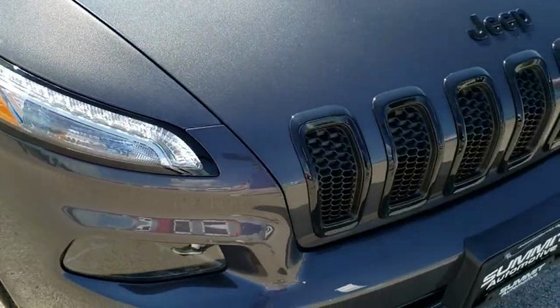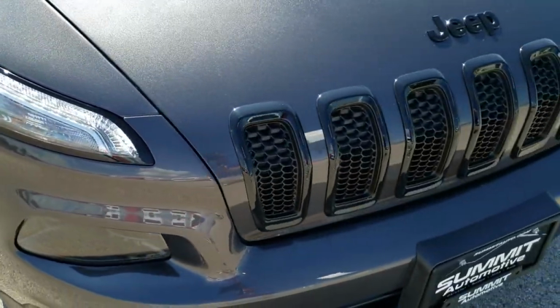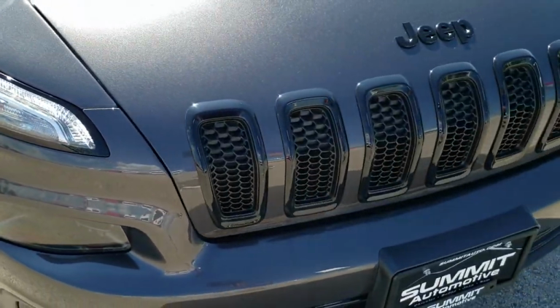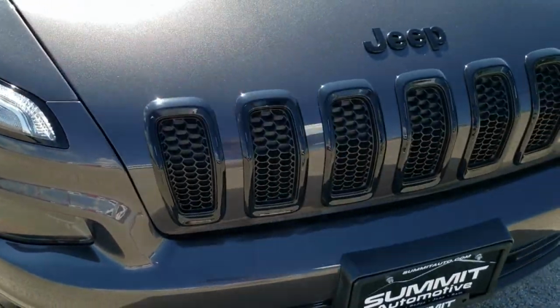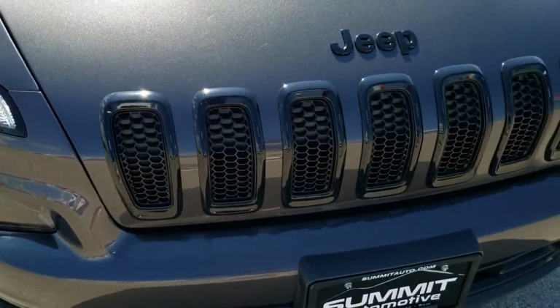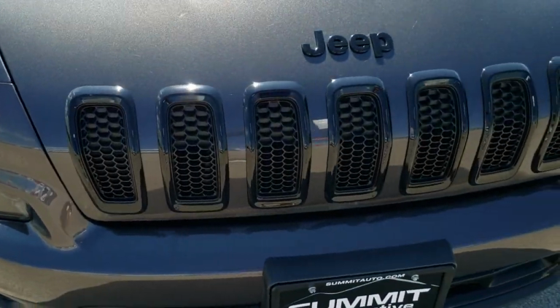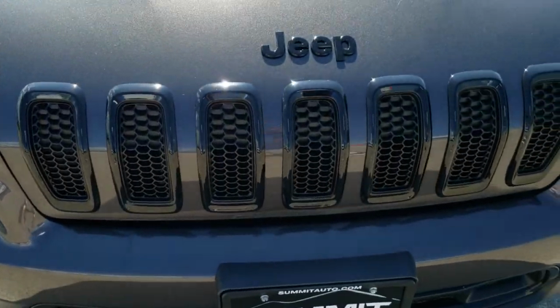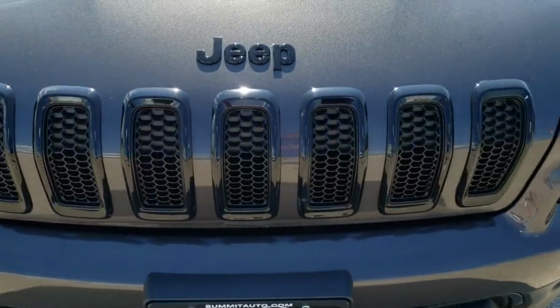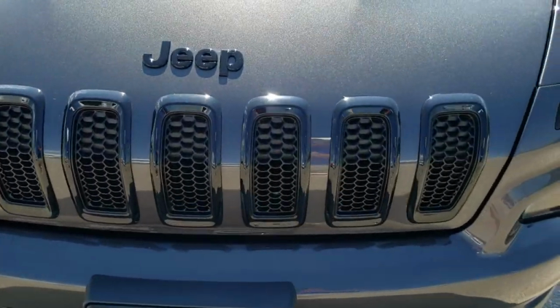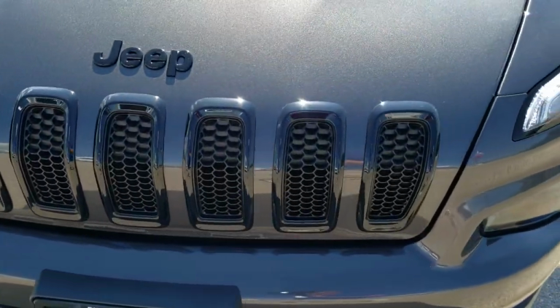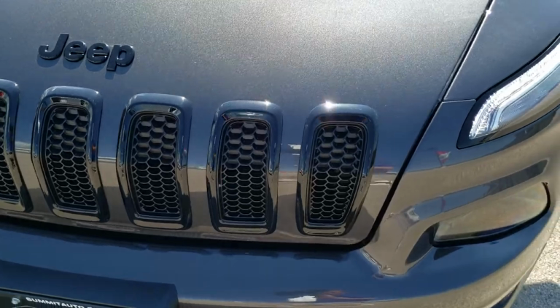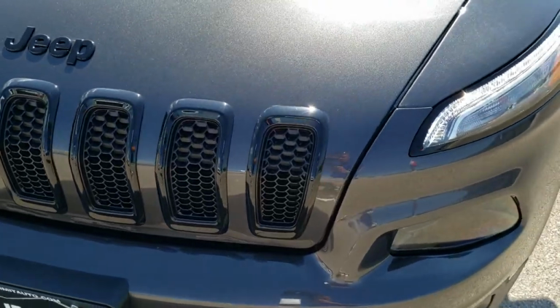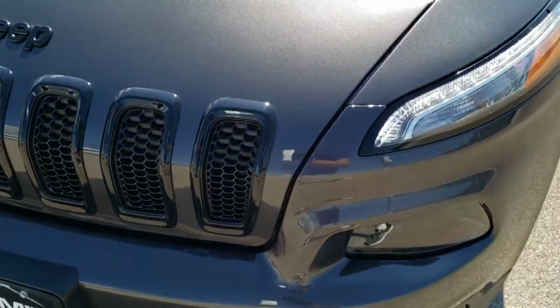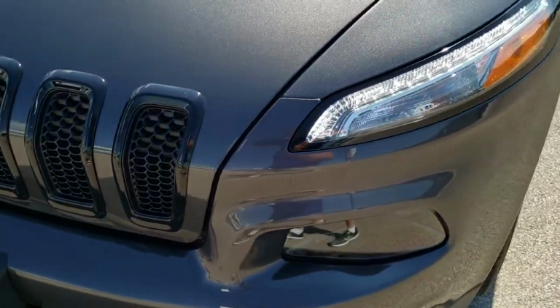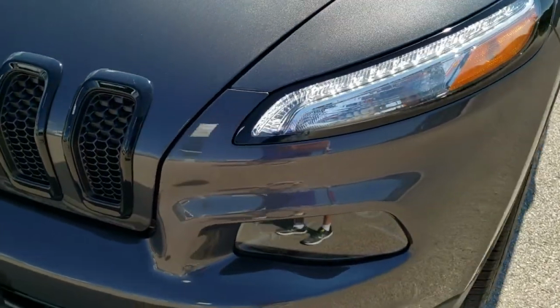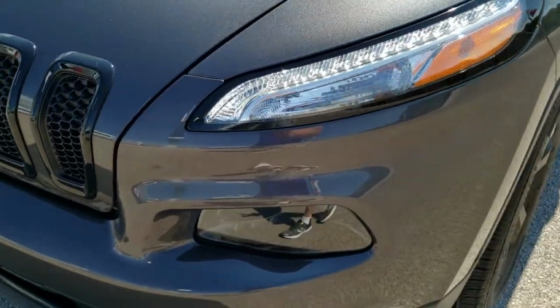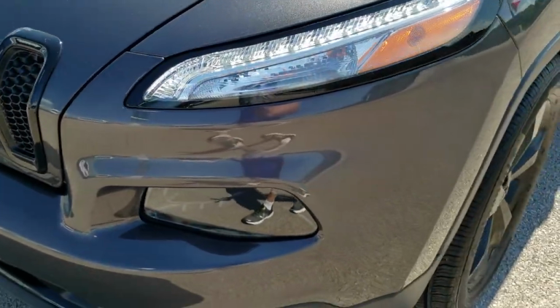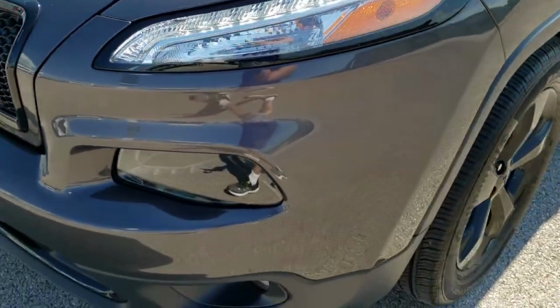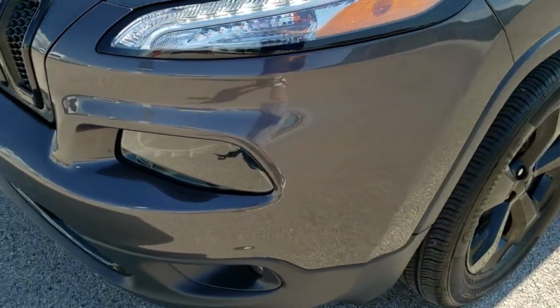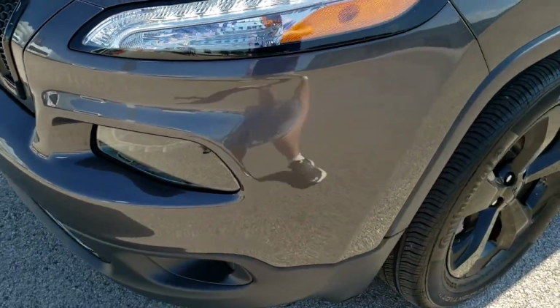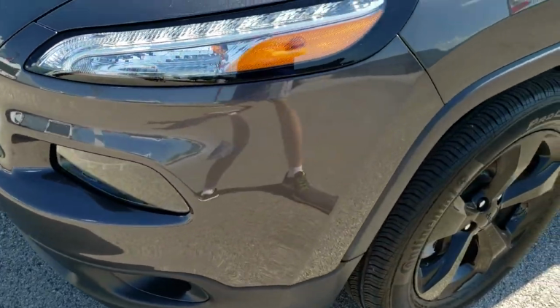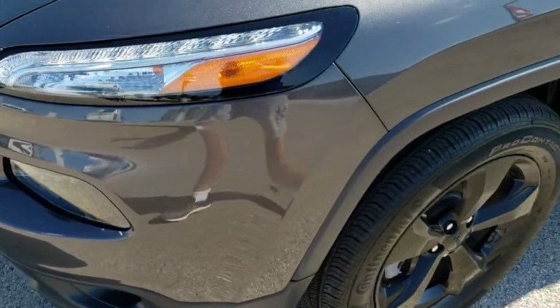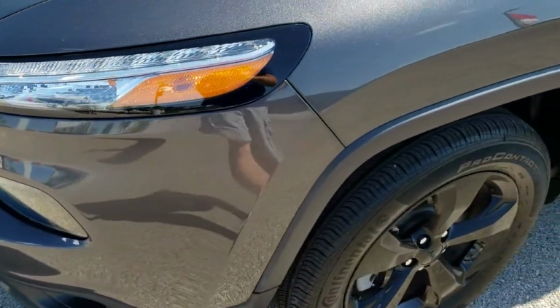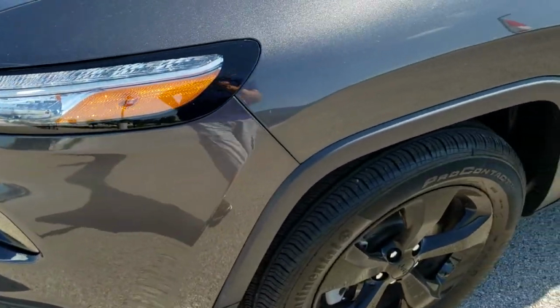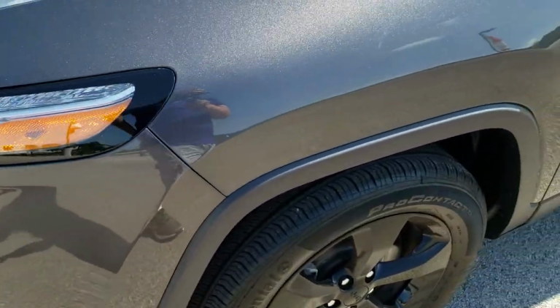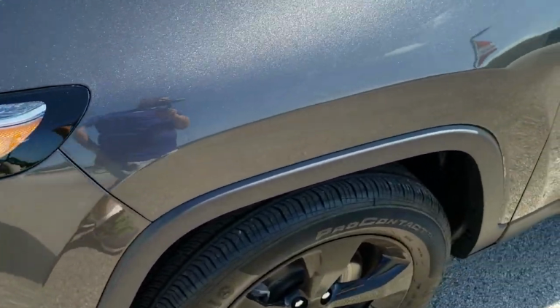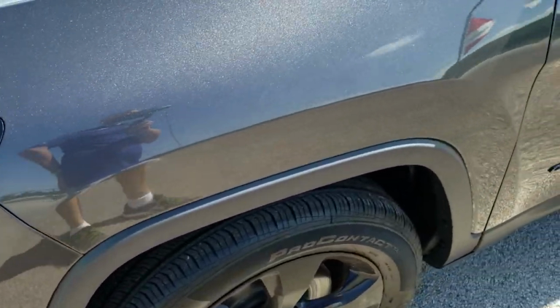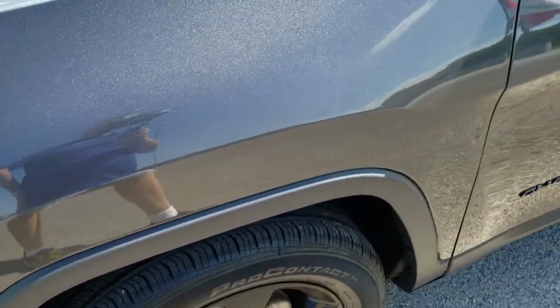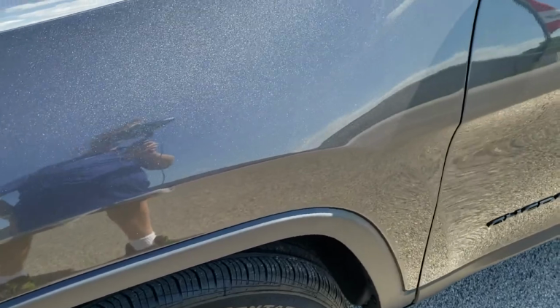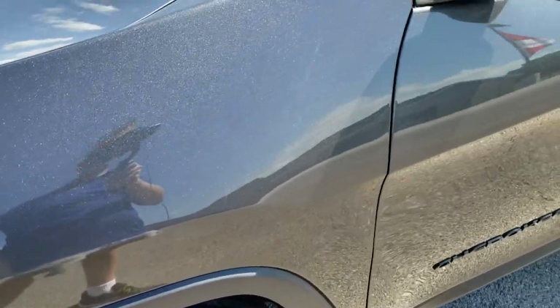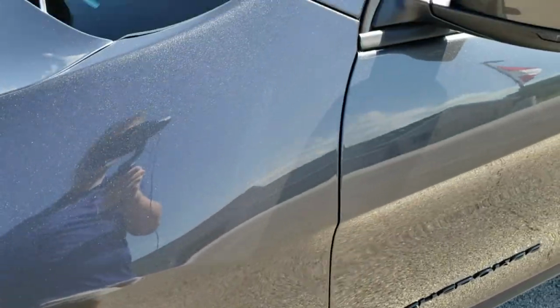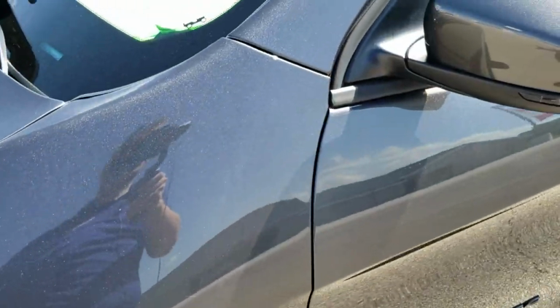This vehicle has the 2.4 liter 4 cylinder motor which pumps out 184 horsepower. From this HD video you will be able to tell that this Jeep is extremely clean.